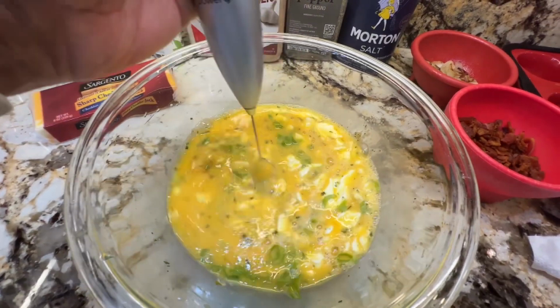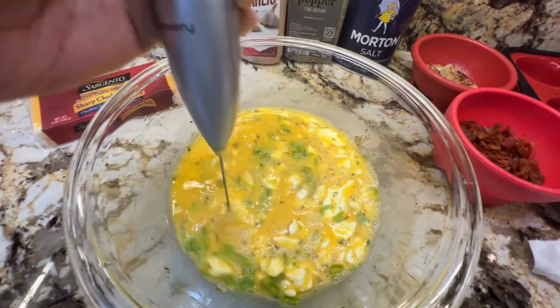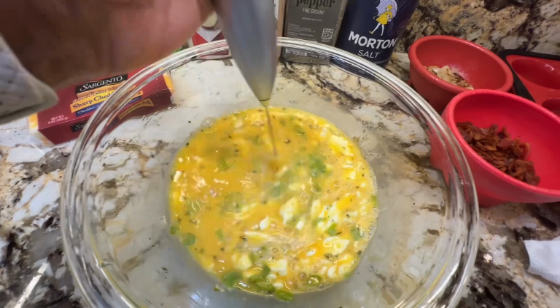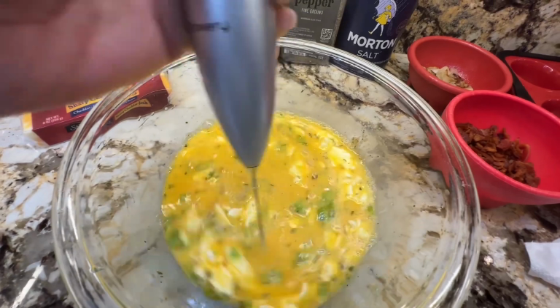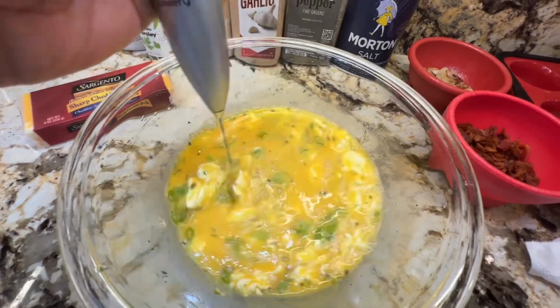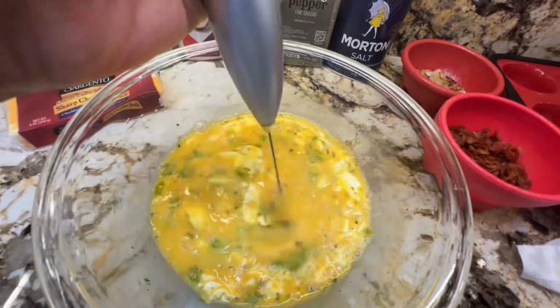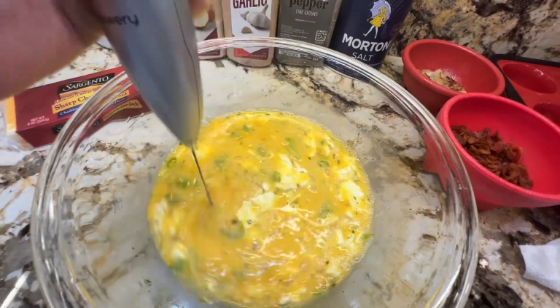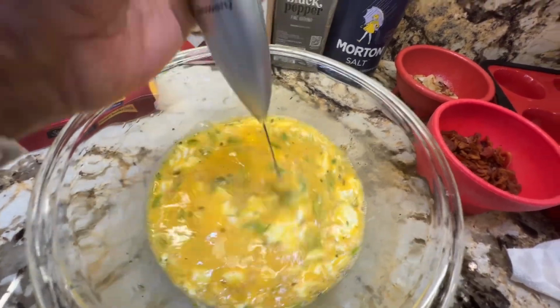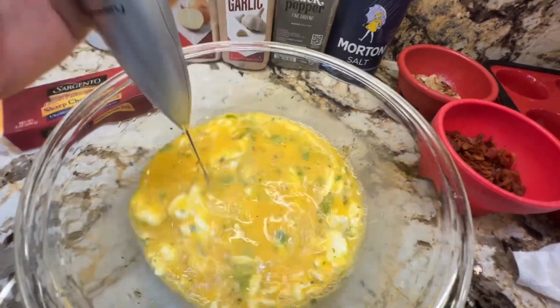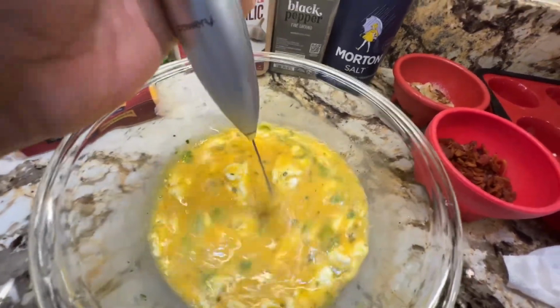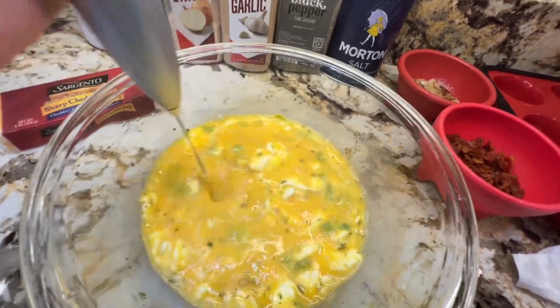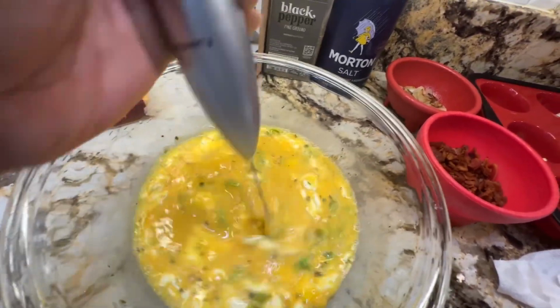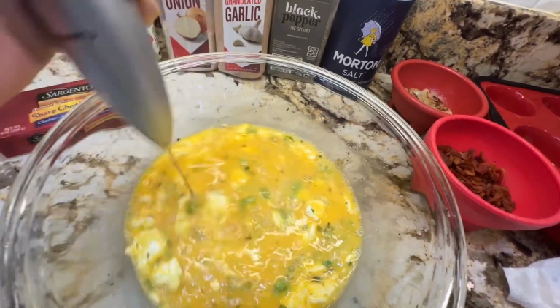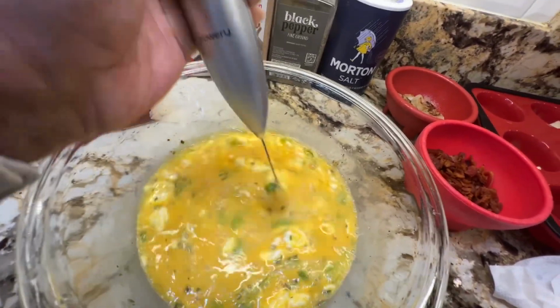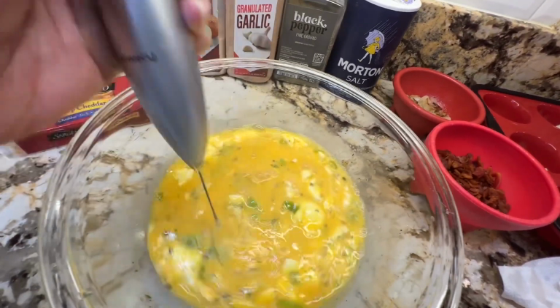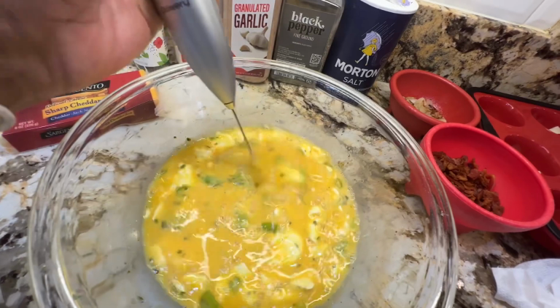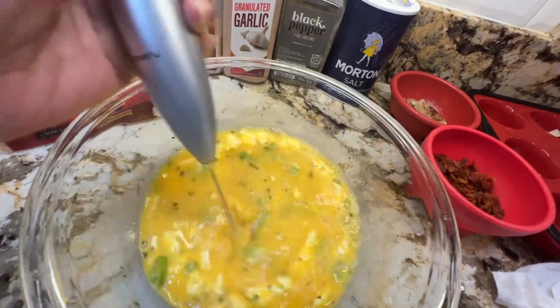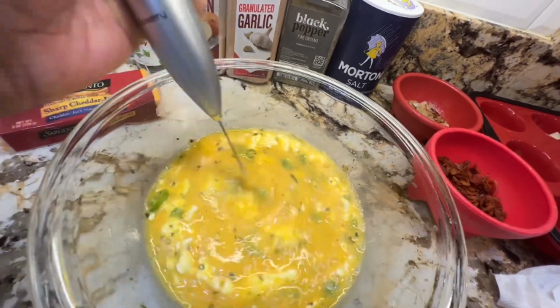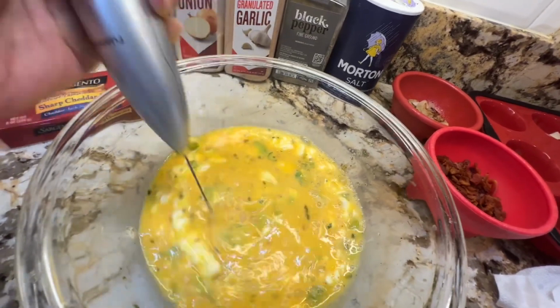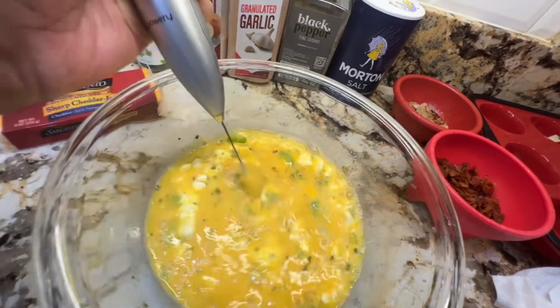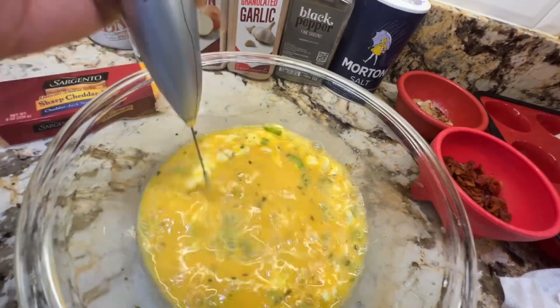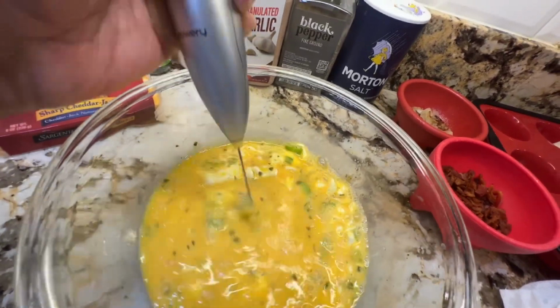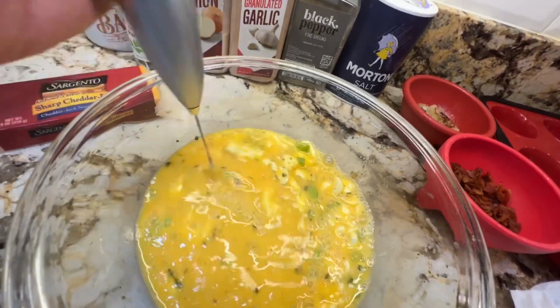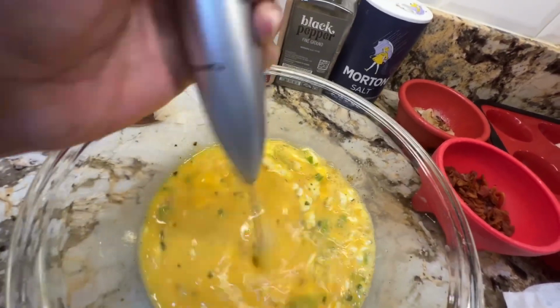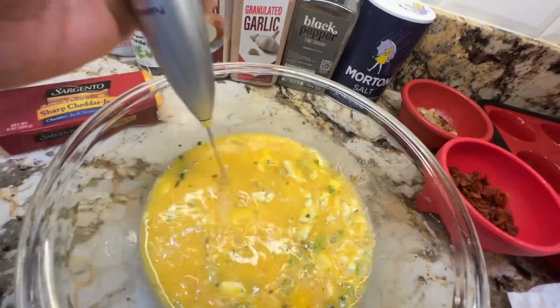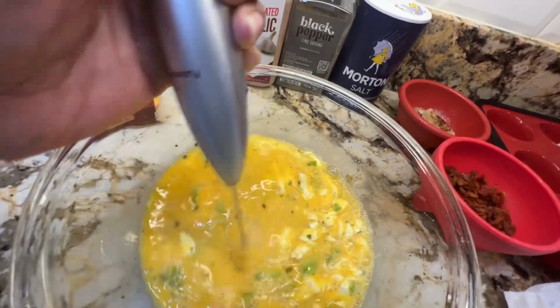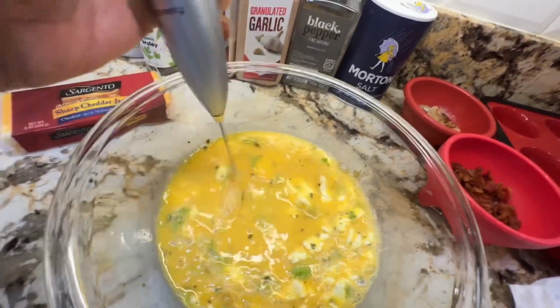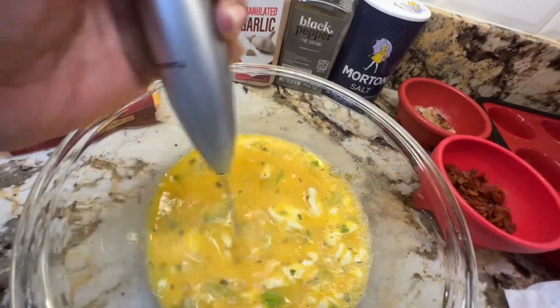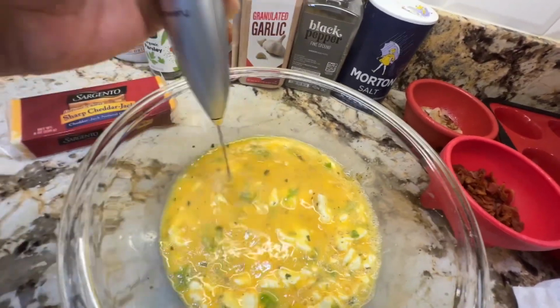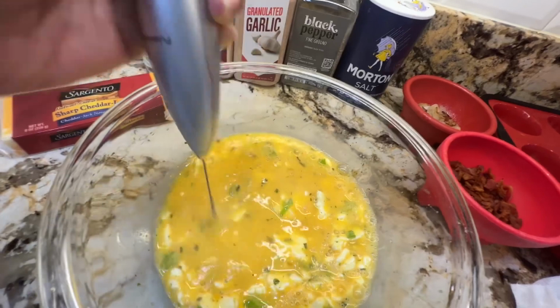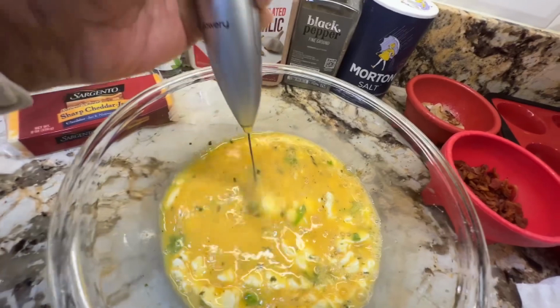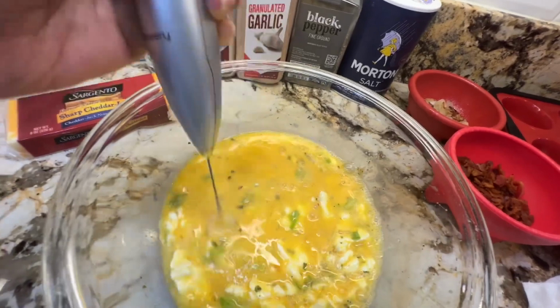I'm going to mix this up. I did add some green onion — I forgot to put in a little green onion. I might top it with some jalapeño peppers, but you'll see that process. I'm going to go ahead and mix this up and then shred my cheese.